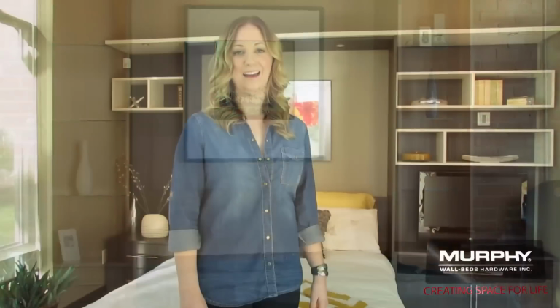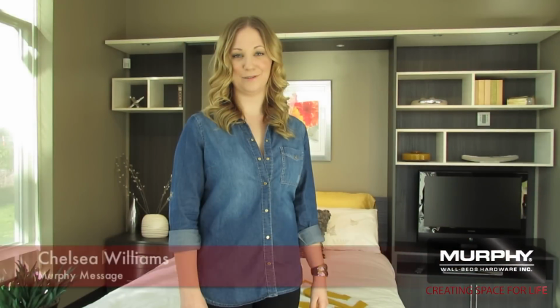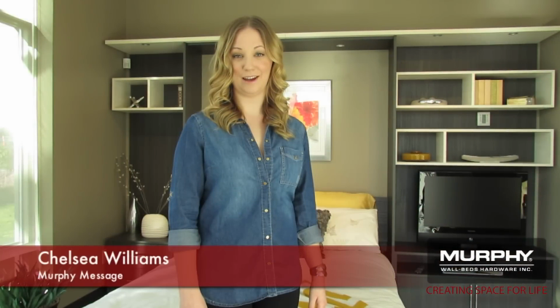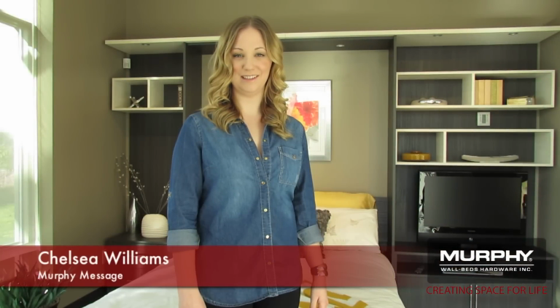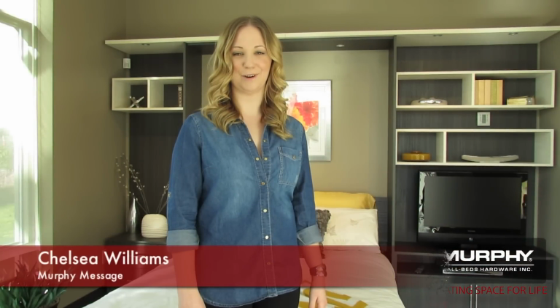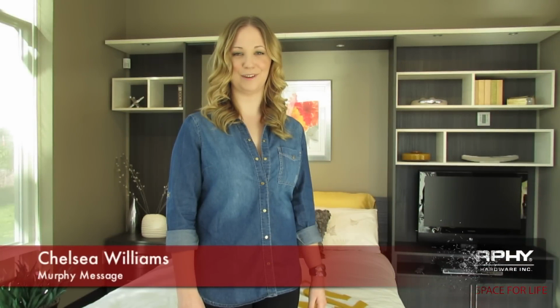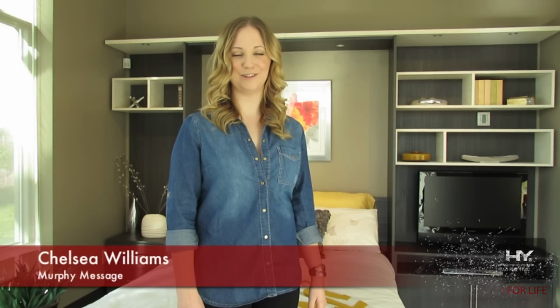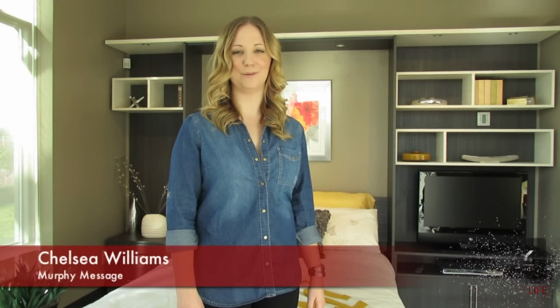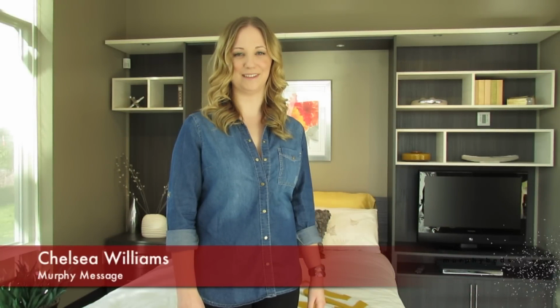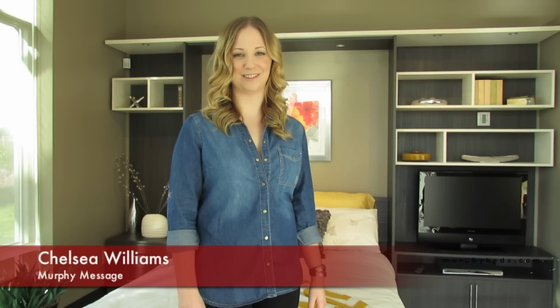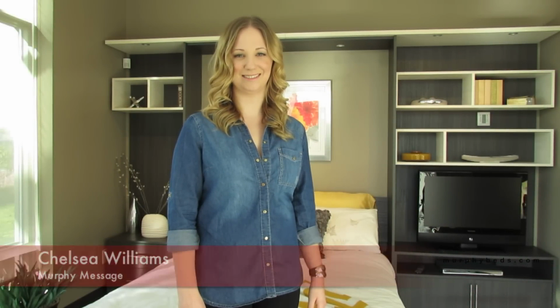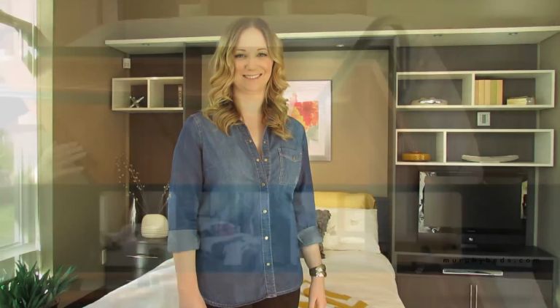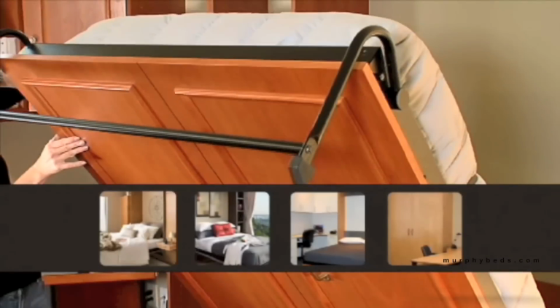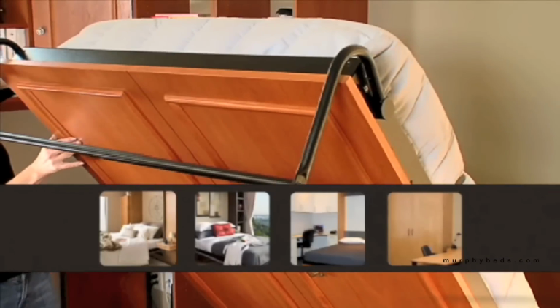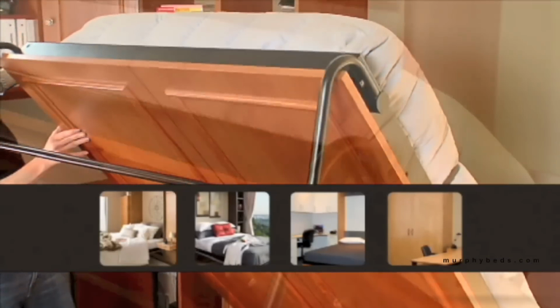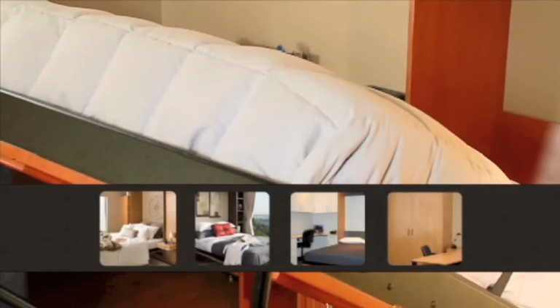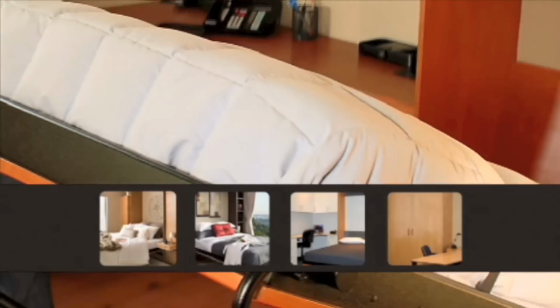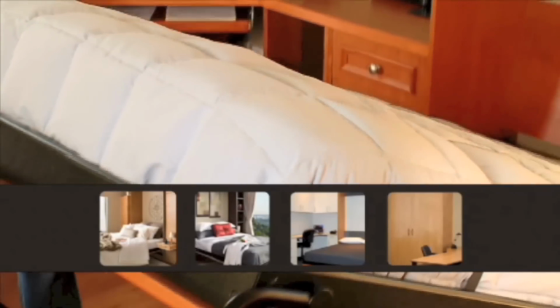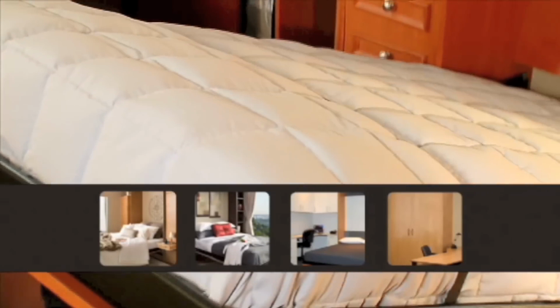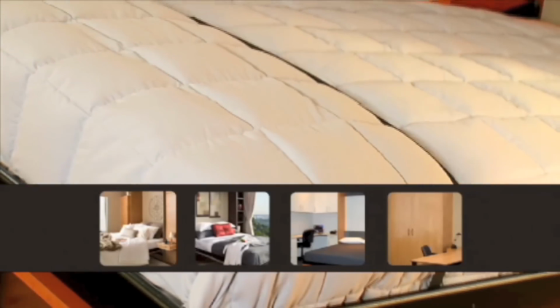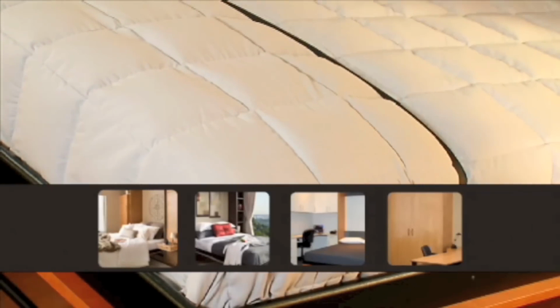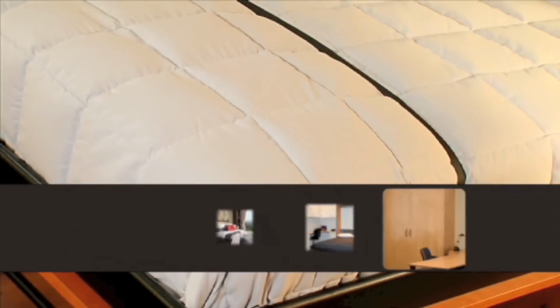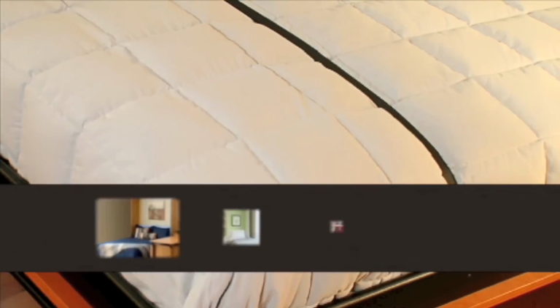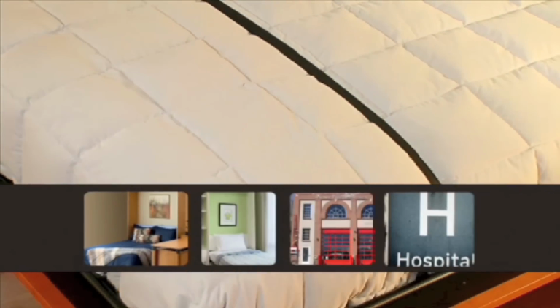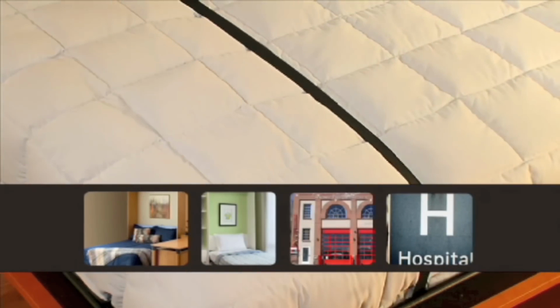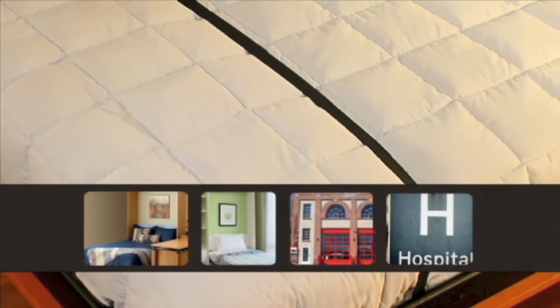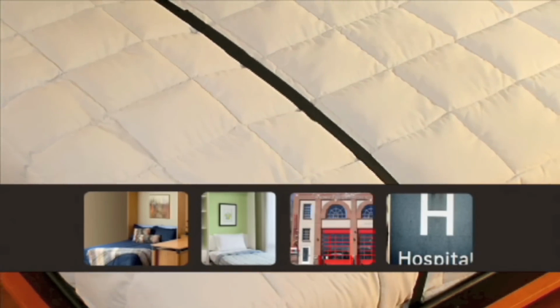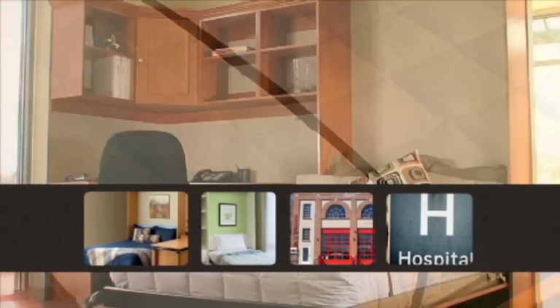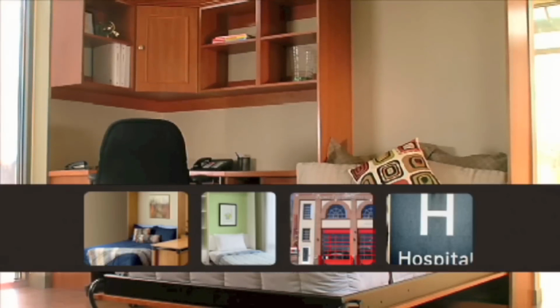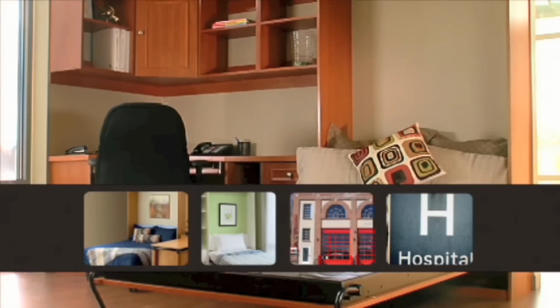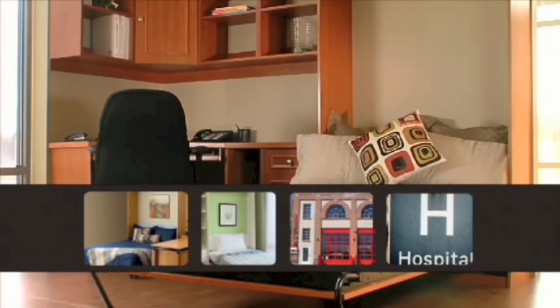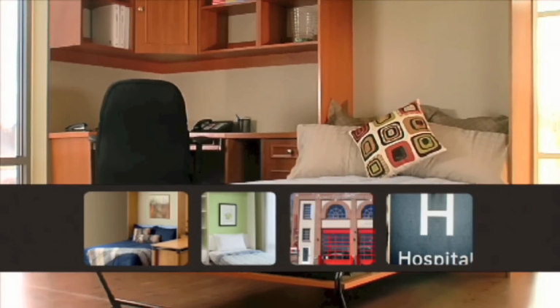Hi everyone, I'm Chelsea and welcome to another edition of our Murphy Message. A Murphy Bed is an ideal solution for taking back your underutilized room, but with different options for hardware, you may find yourself asking which one is best.